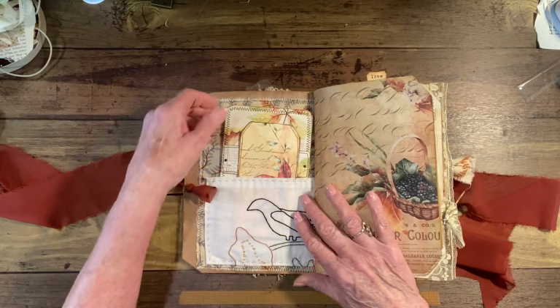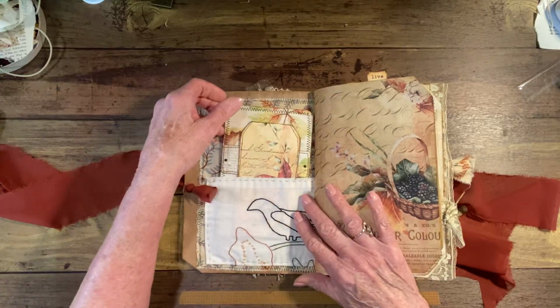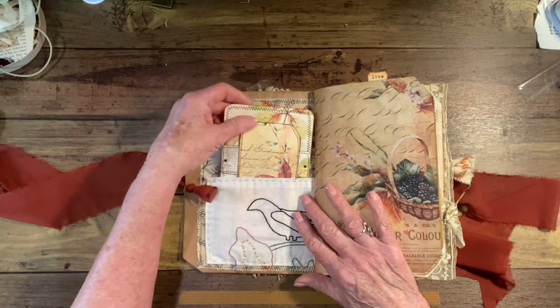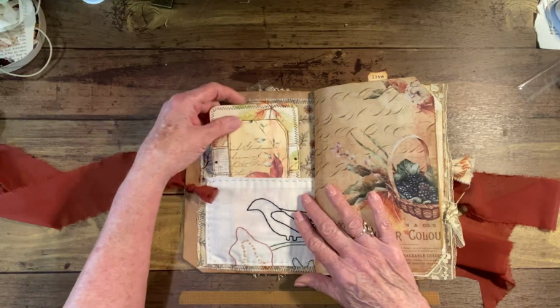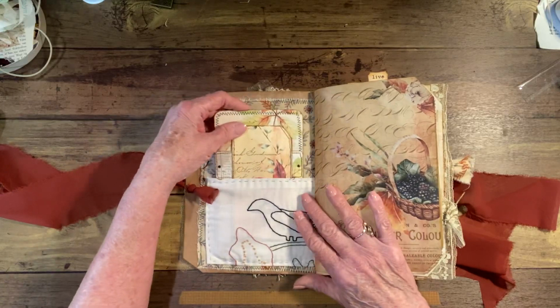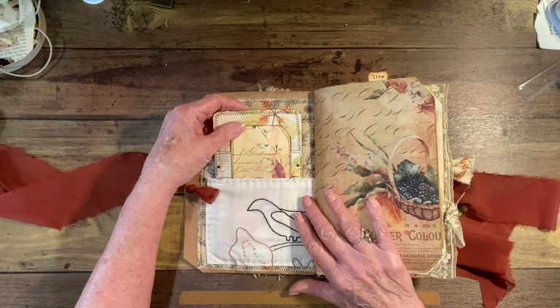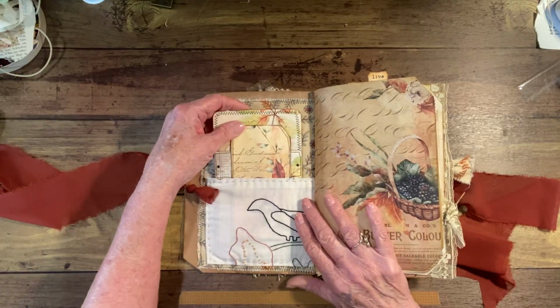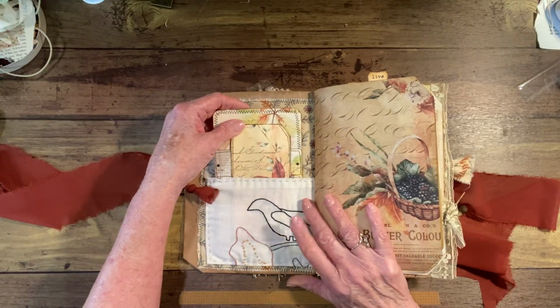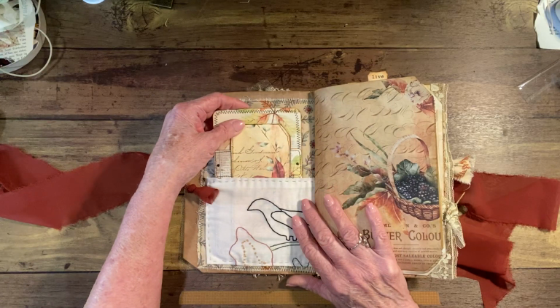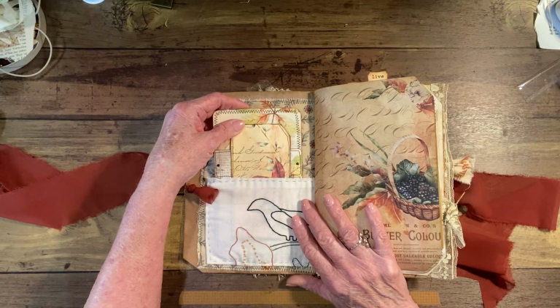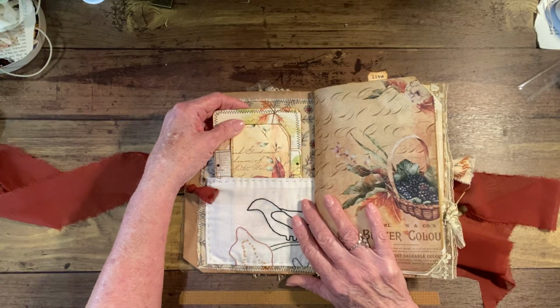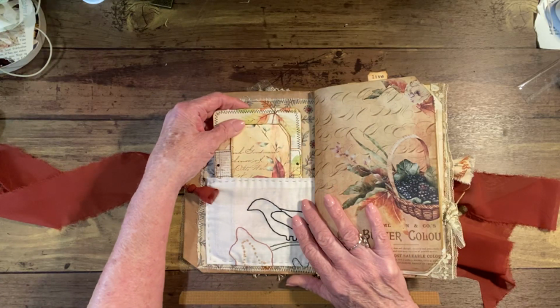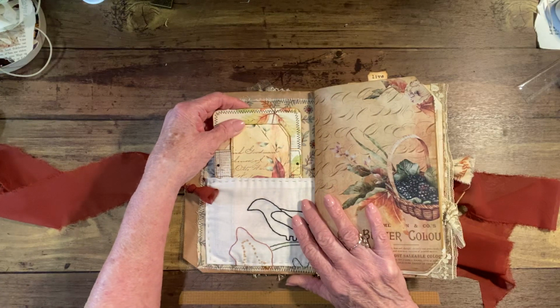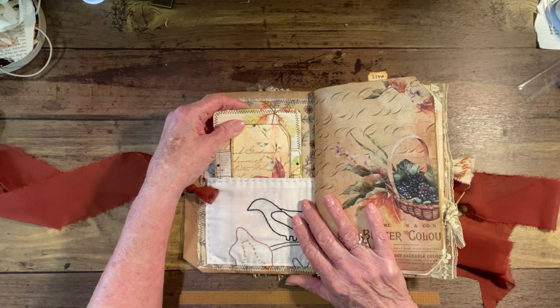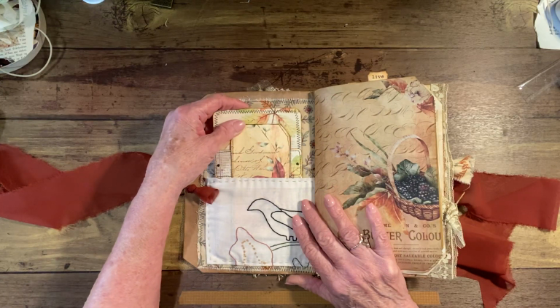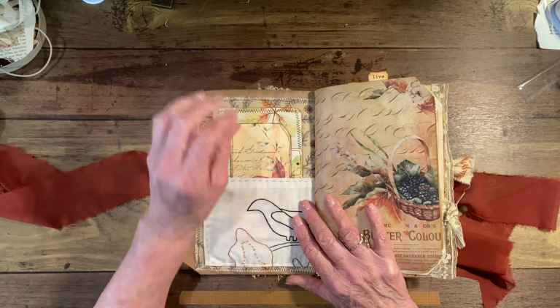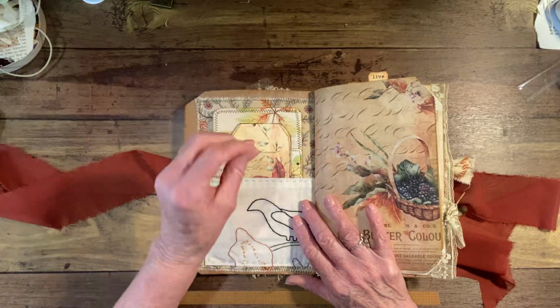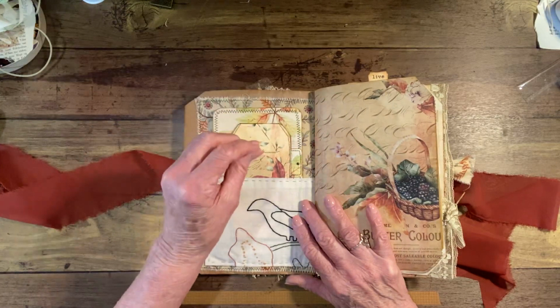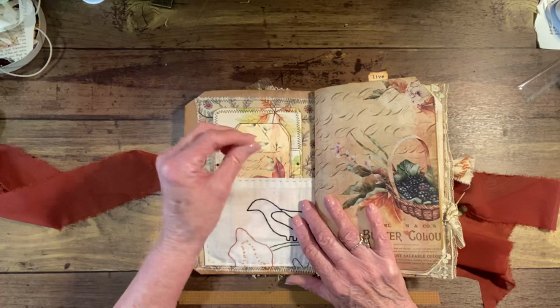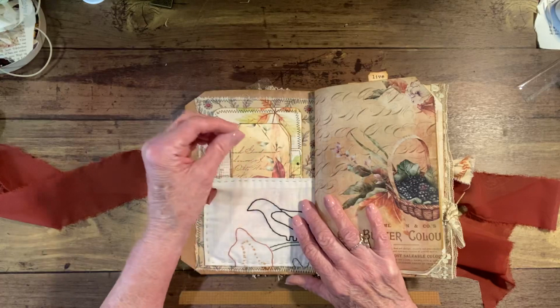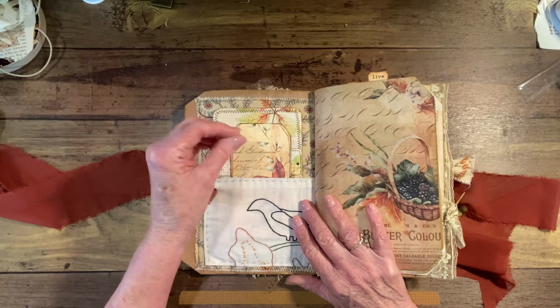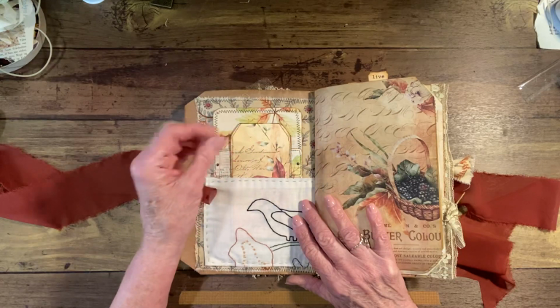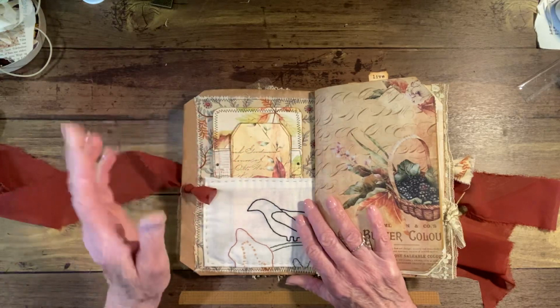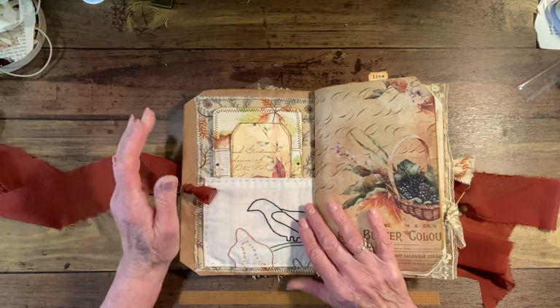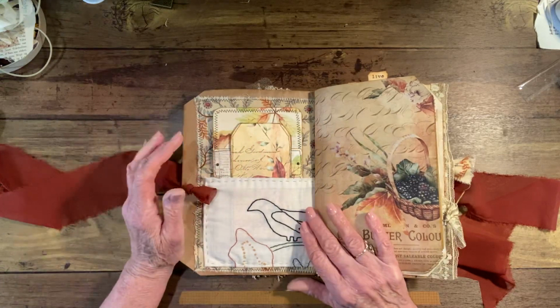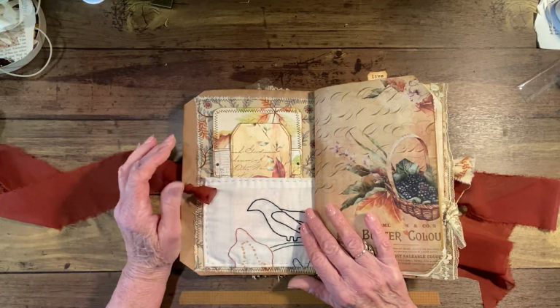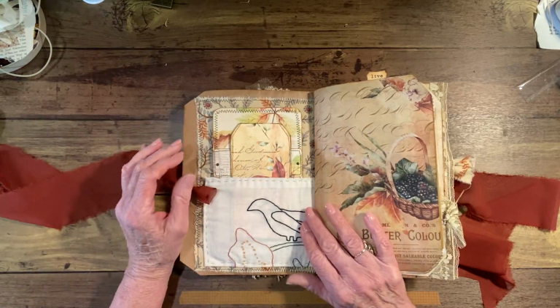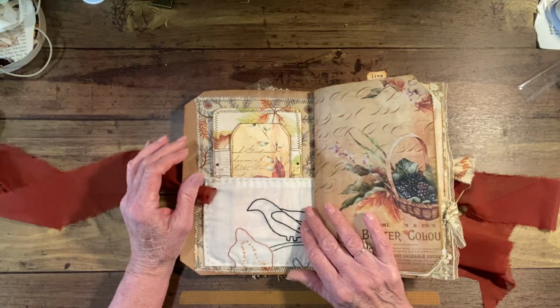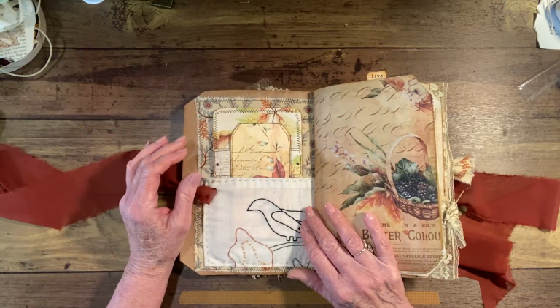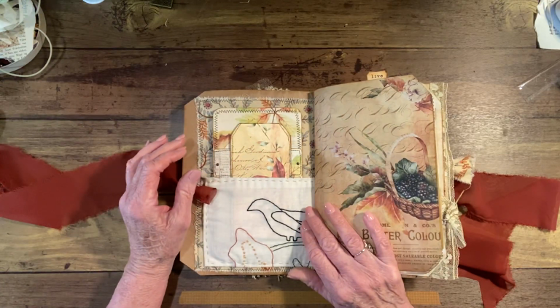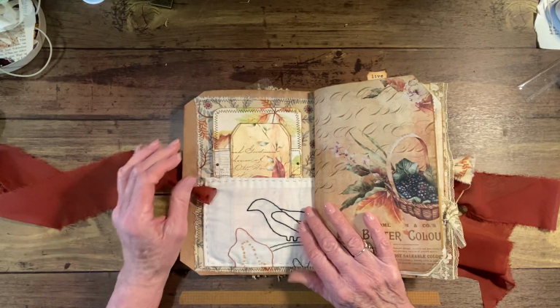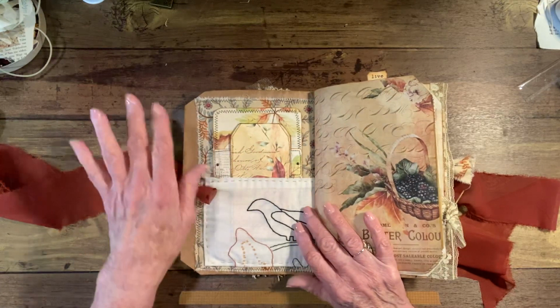Here we have page one, and there are a total of 70 pages, give or take one or two — I'm not sure I counted it correctly.